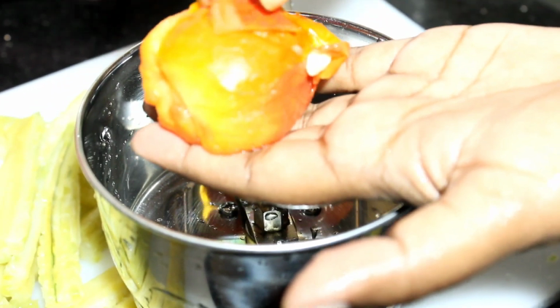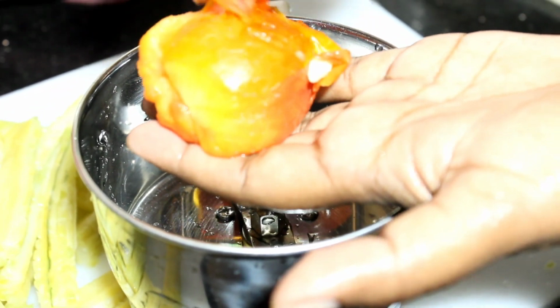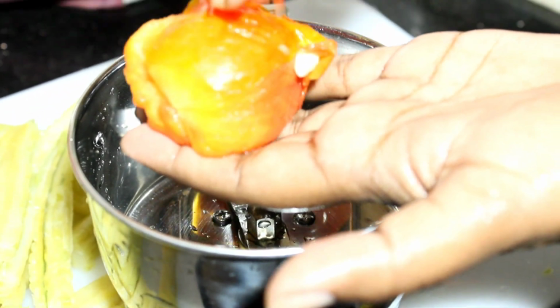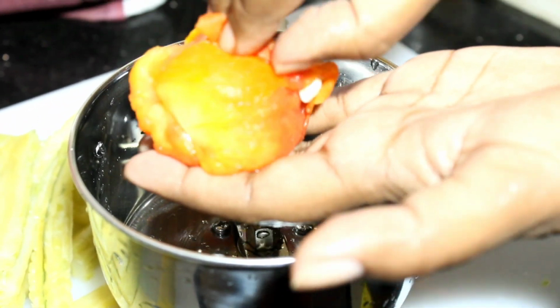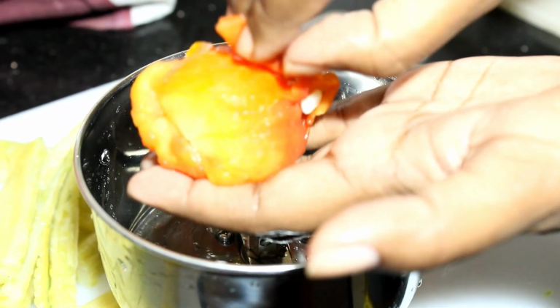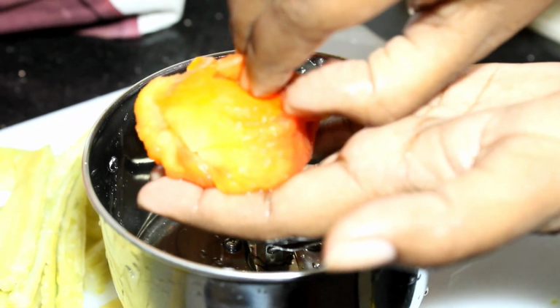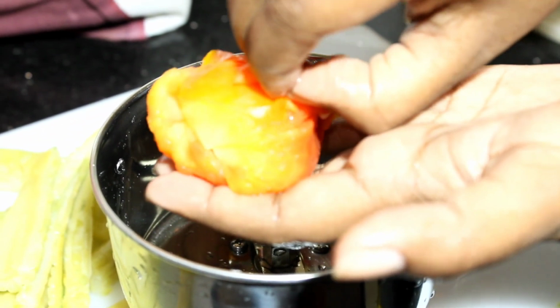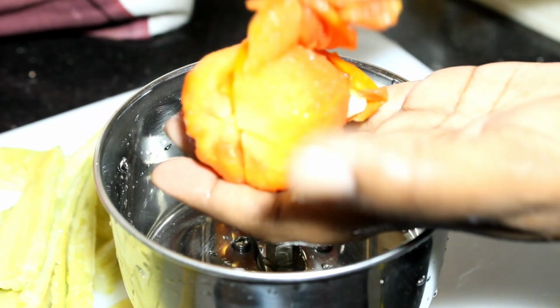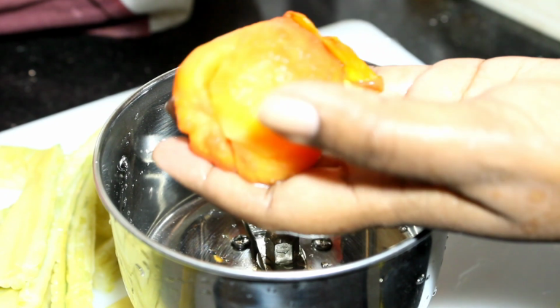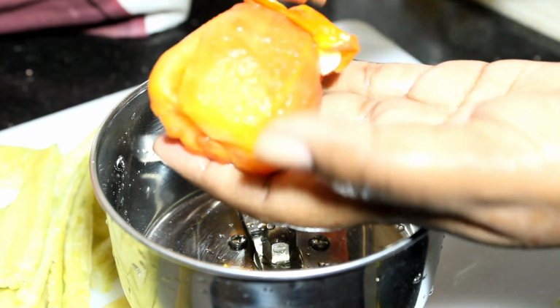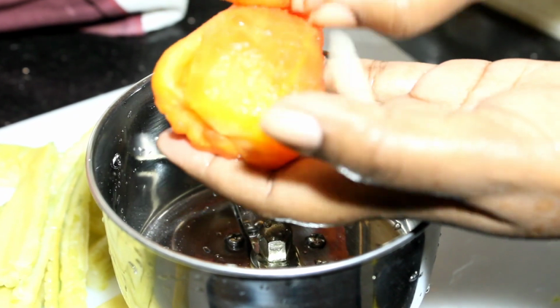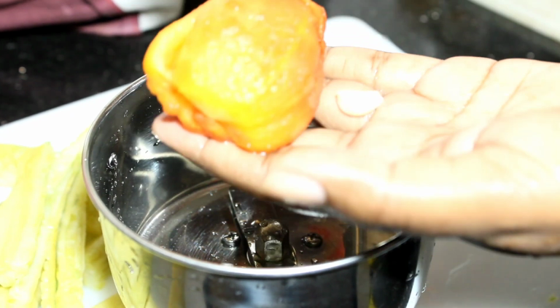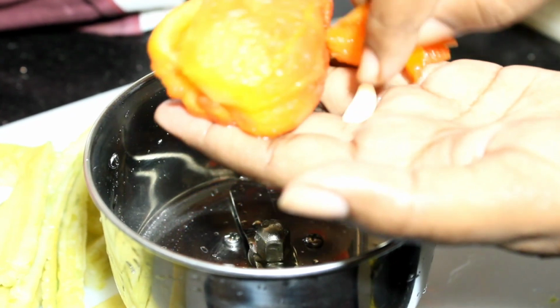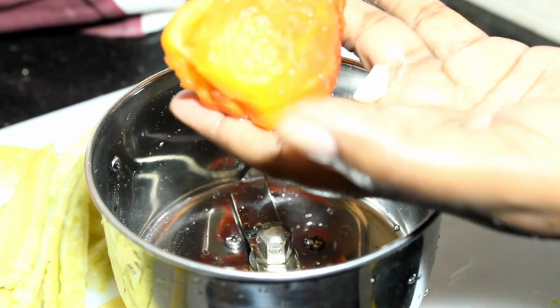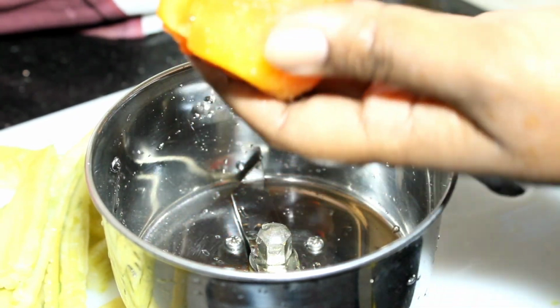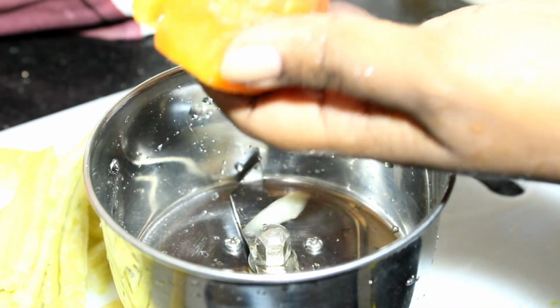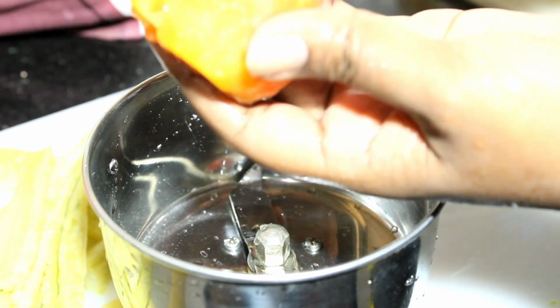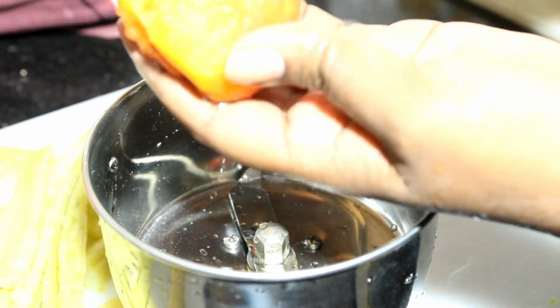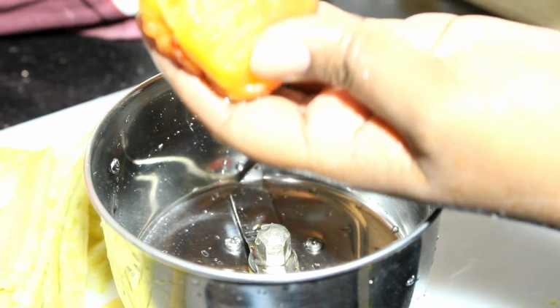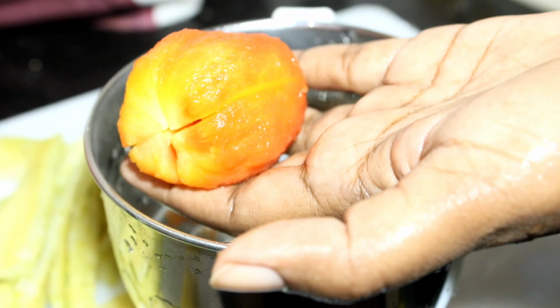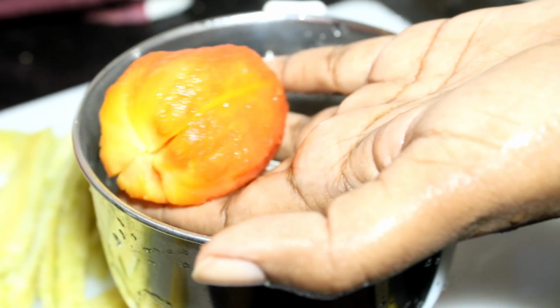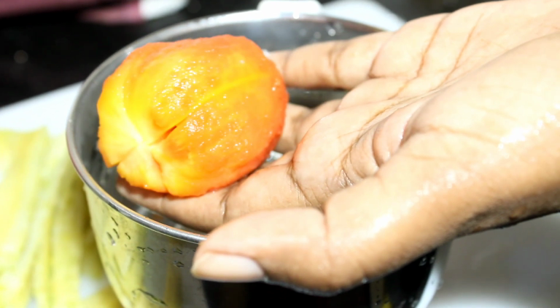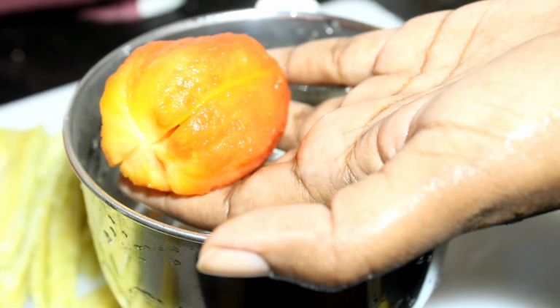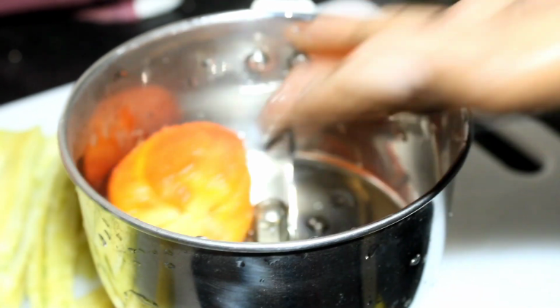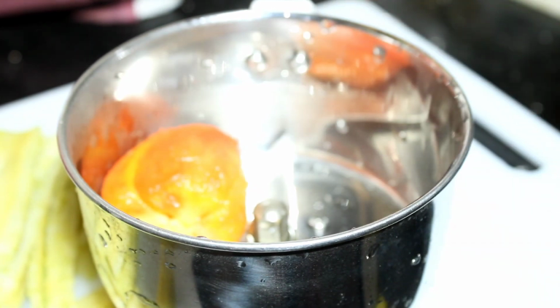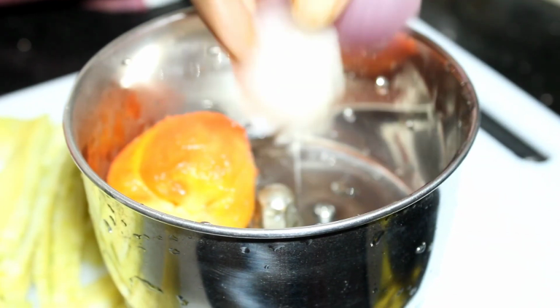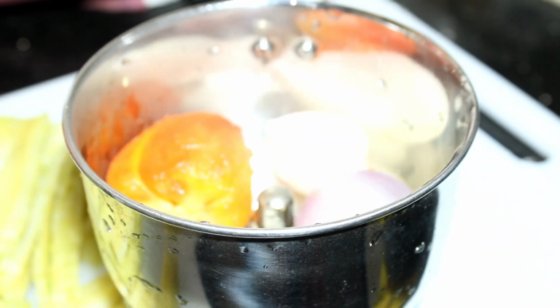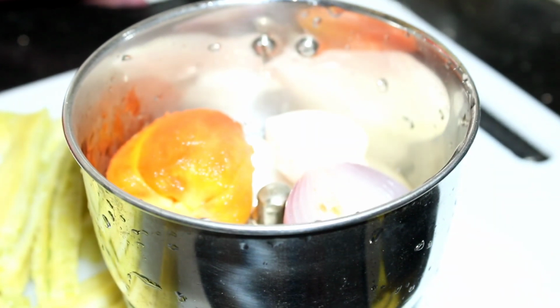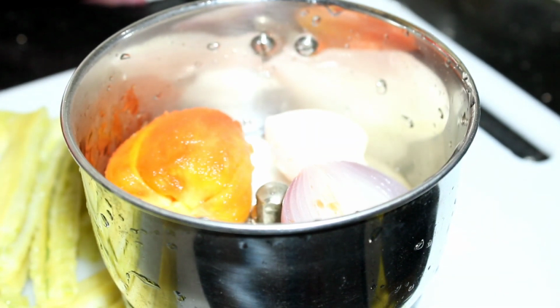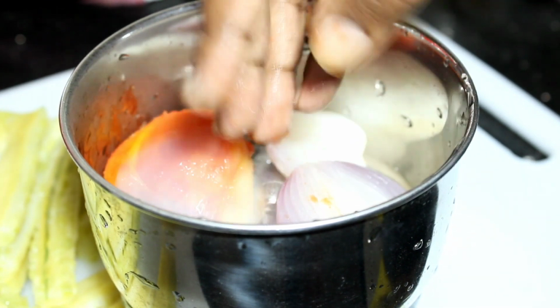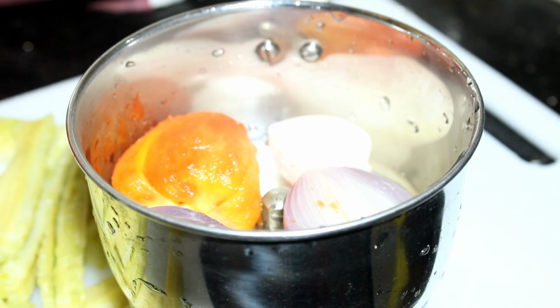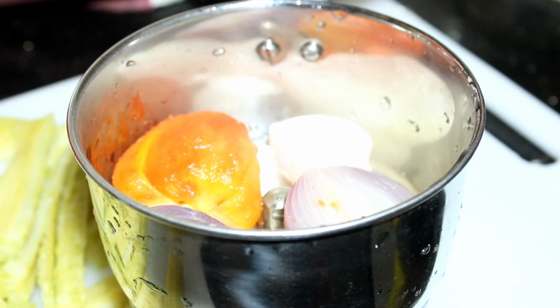Now we have to remove the tomatoes, peel off the top of the tomatoes, and put them in a jar in the mixer. Add the pyaaj, lal mirchi, adrak, and lasun, and we will prepare a fine paste.